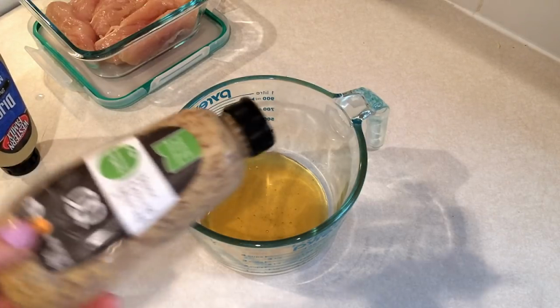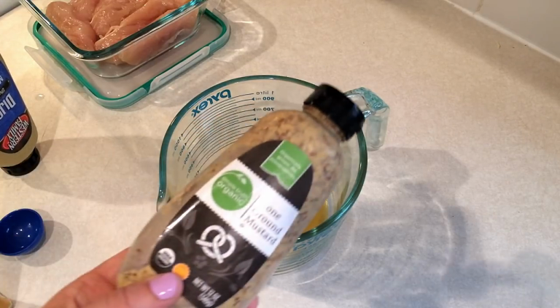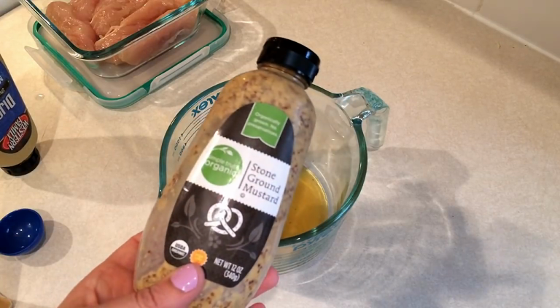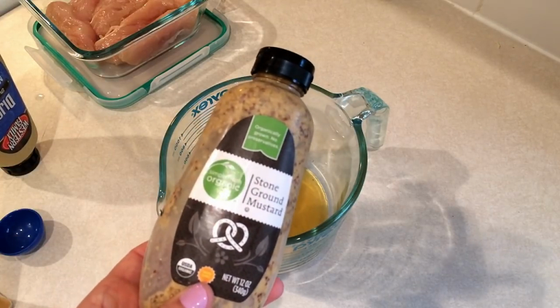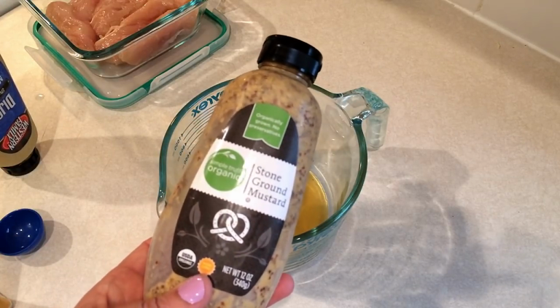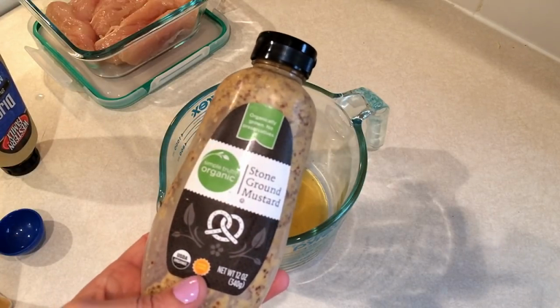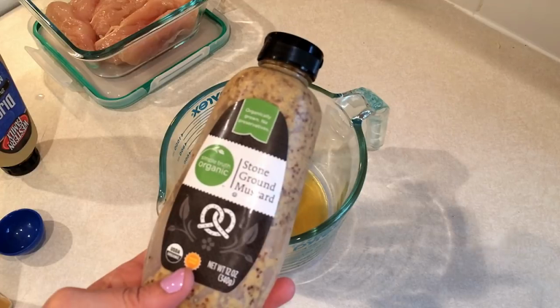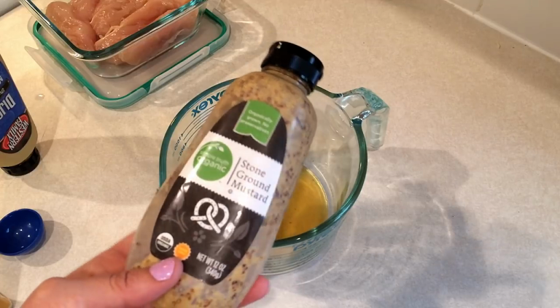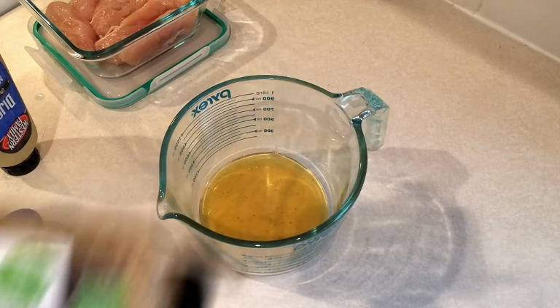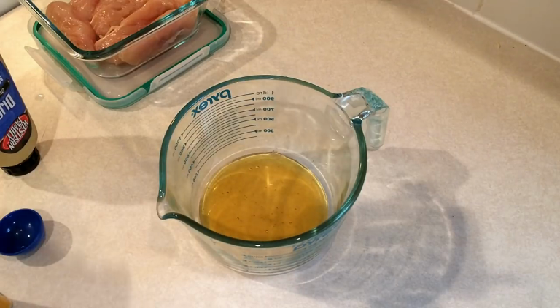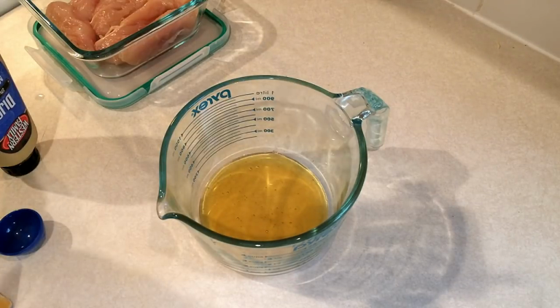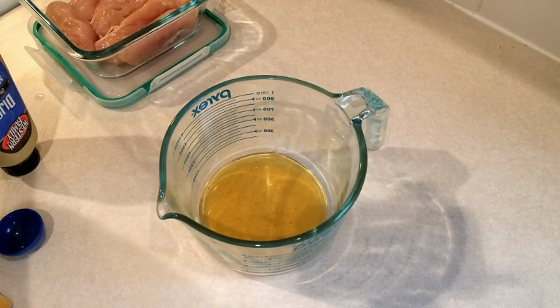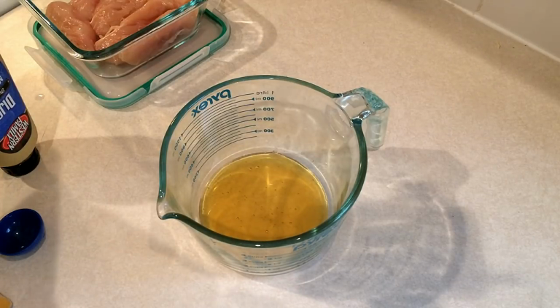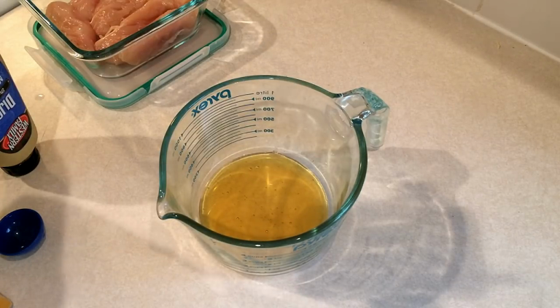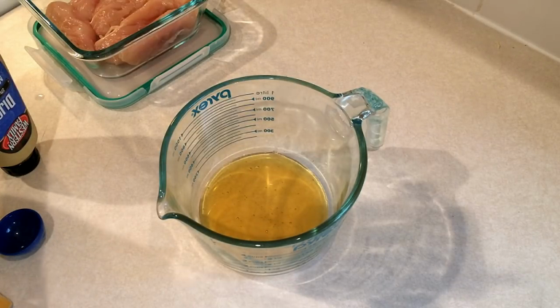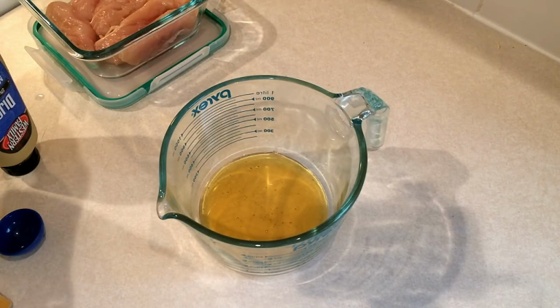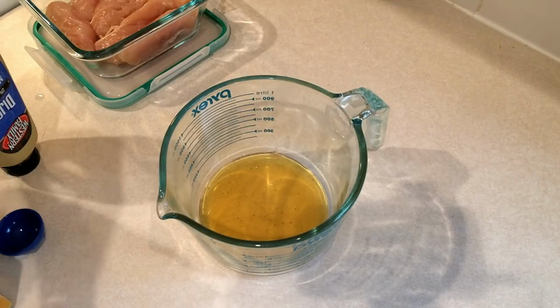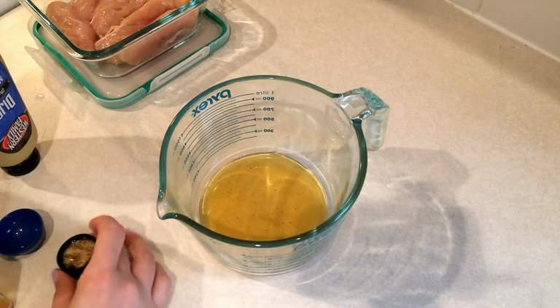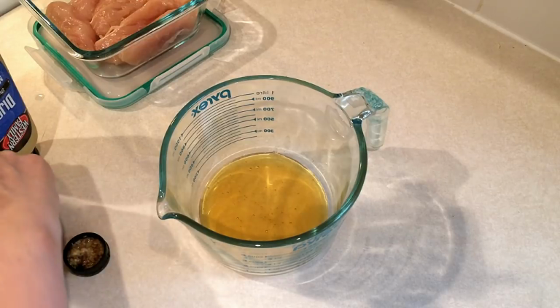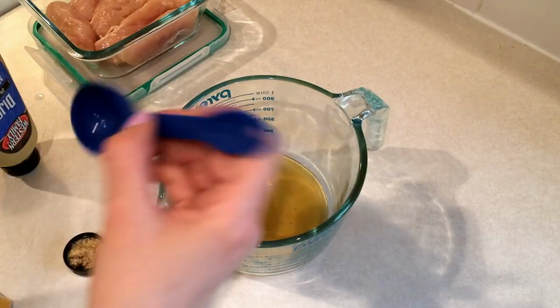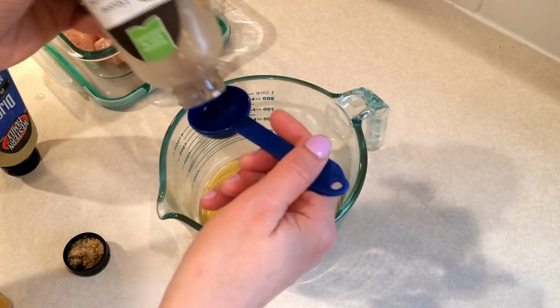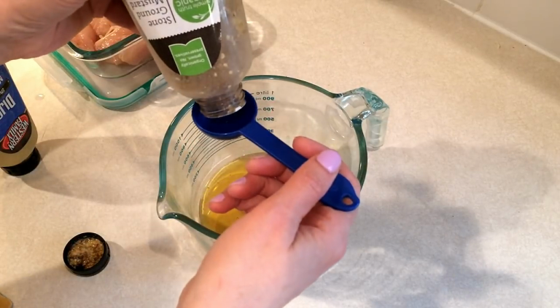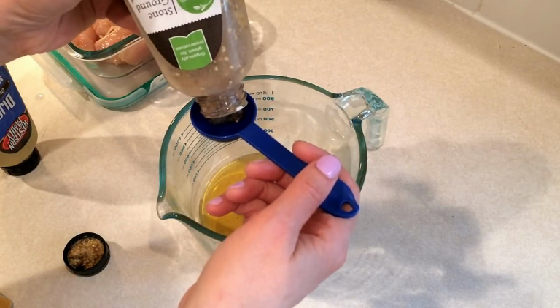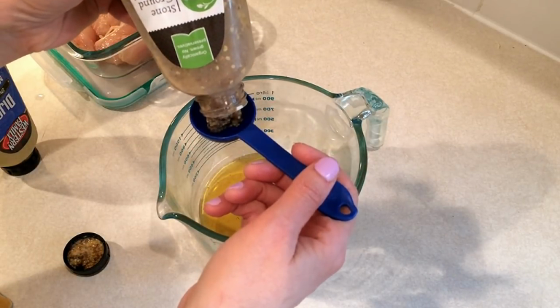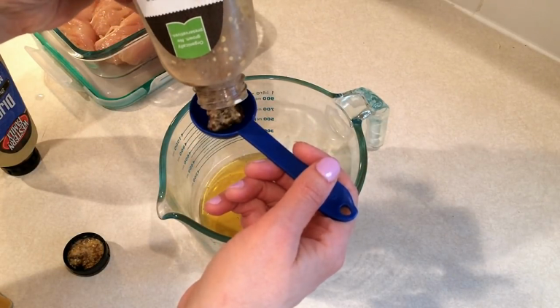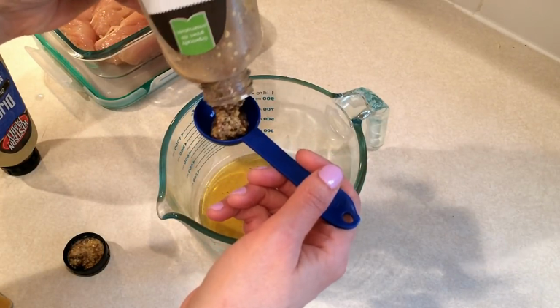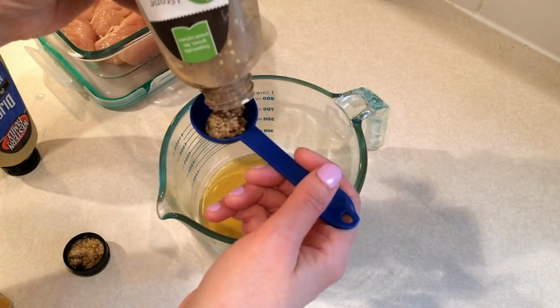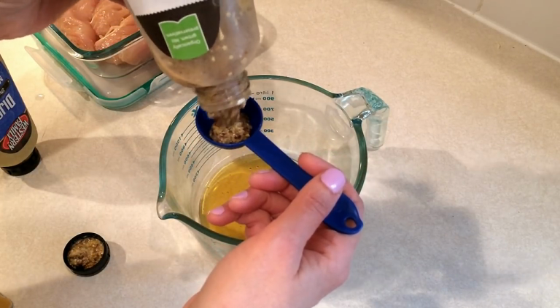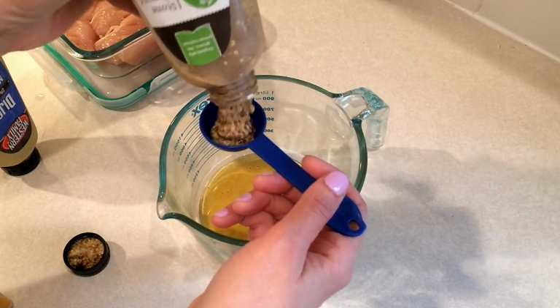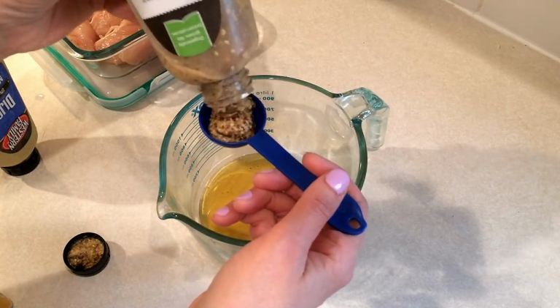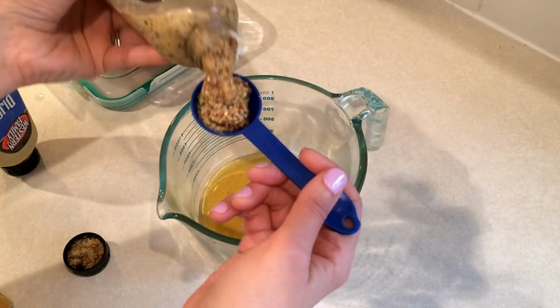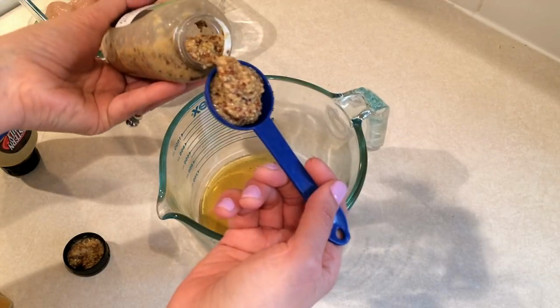The next thing you're going to need is some kind of whole grain mustard. I'm just using the Simple Truth Organic Stone Ground Mustard and you're going to need three tablespoons of that. Hopefully I have enough — I think I may have some more in my pantry.